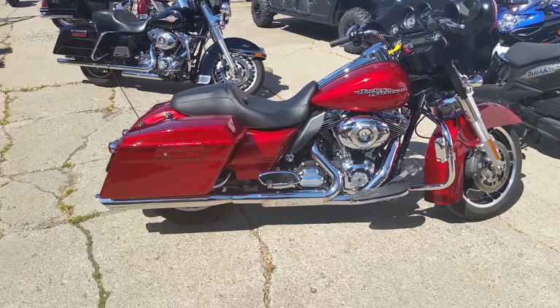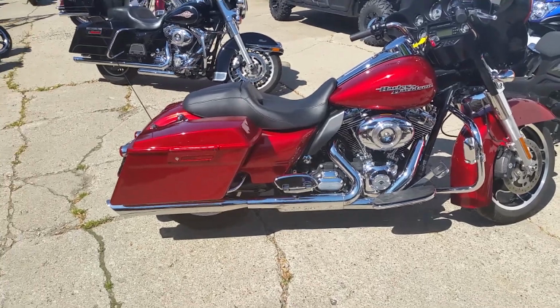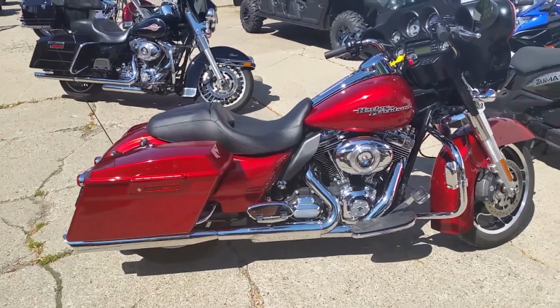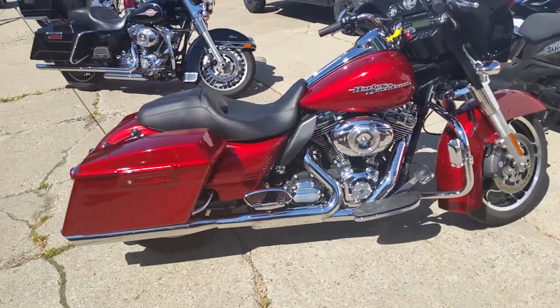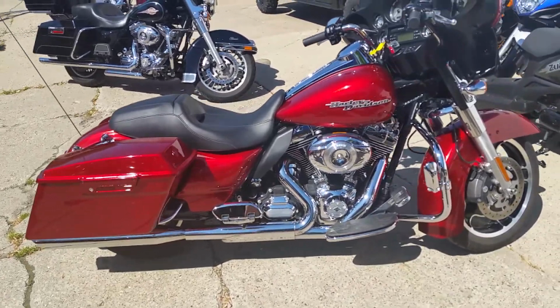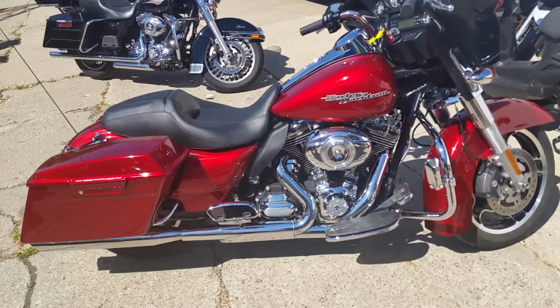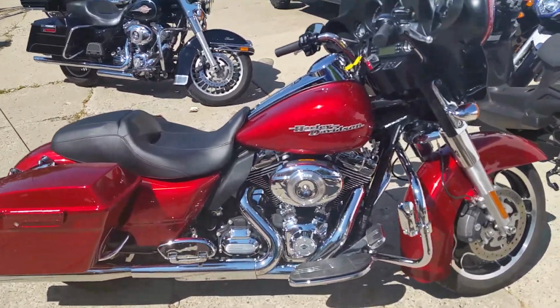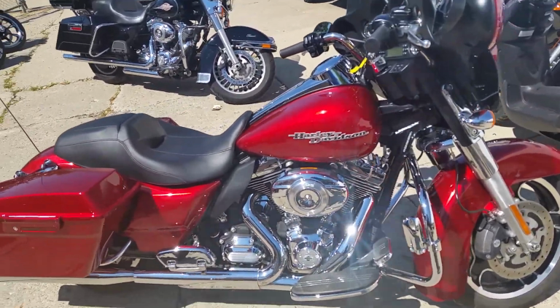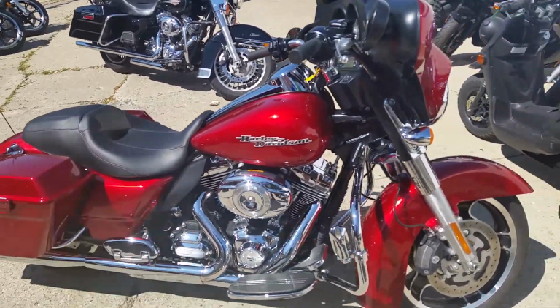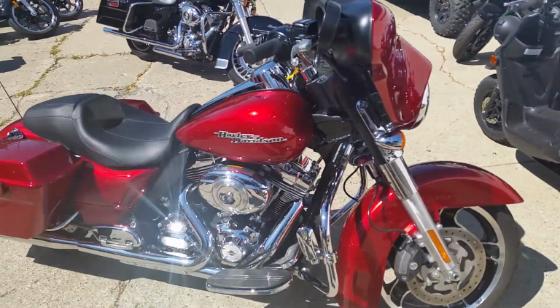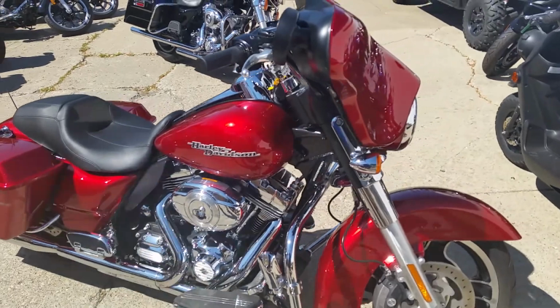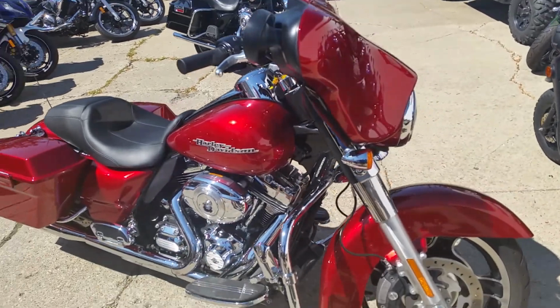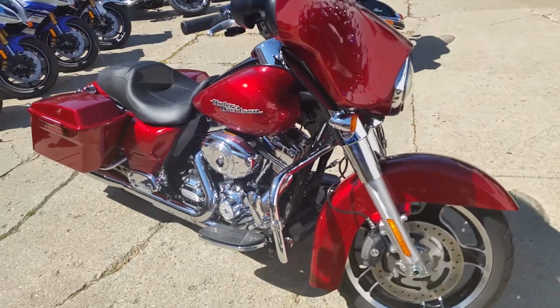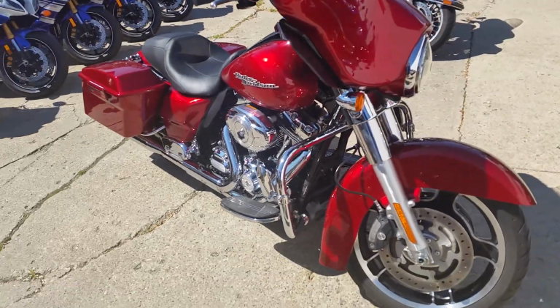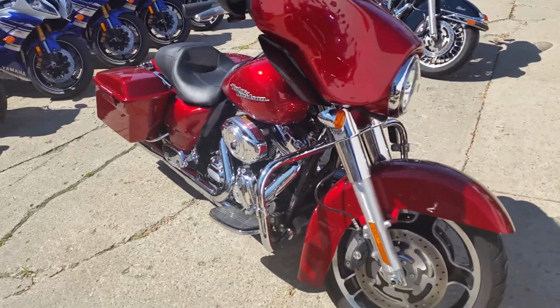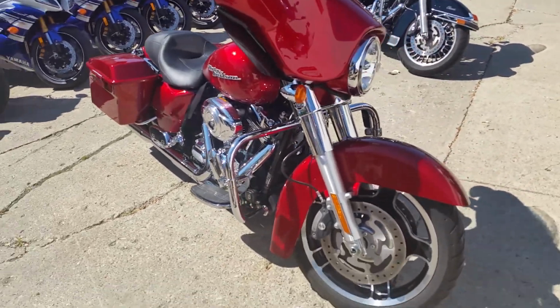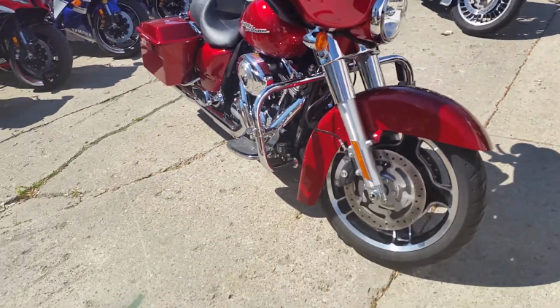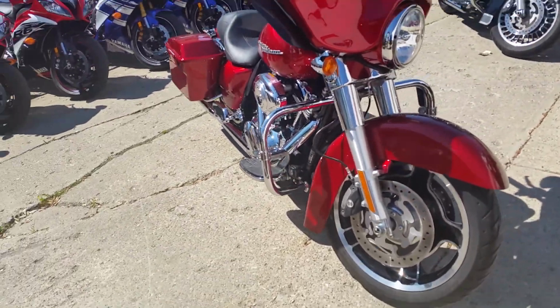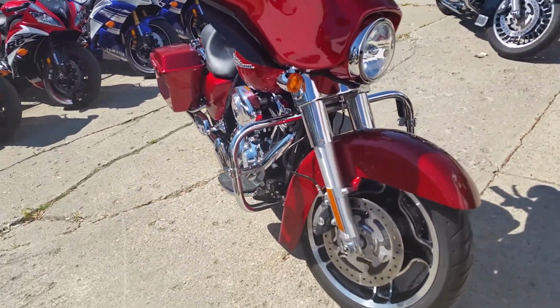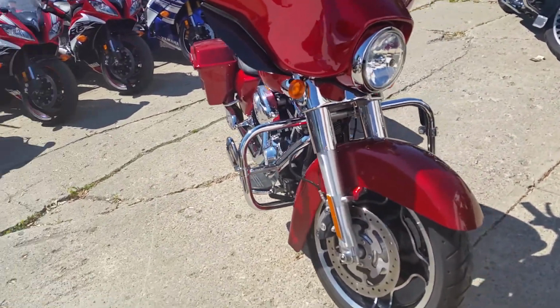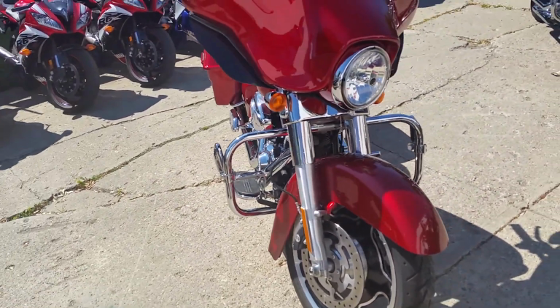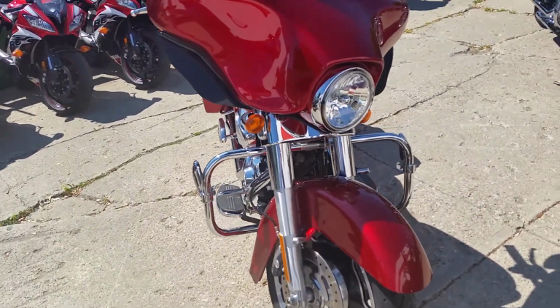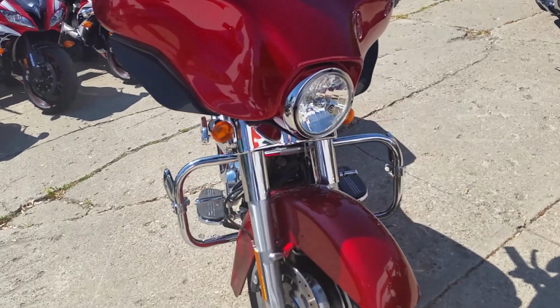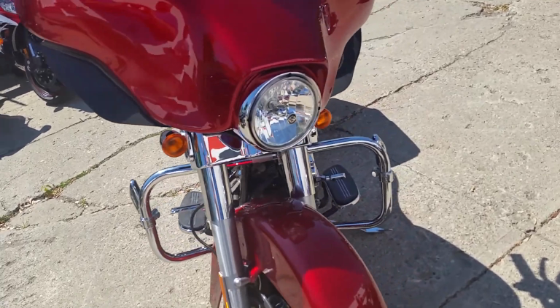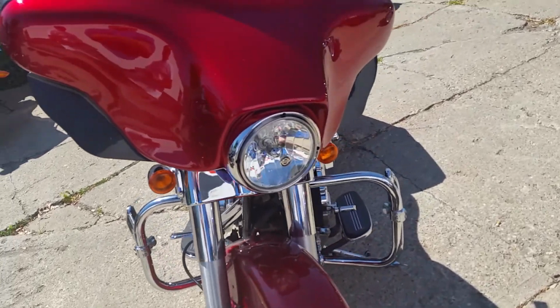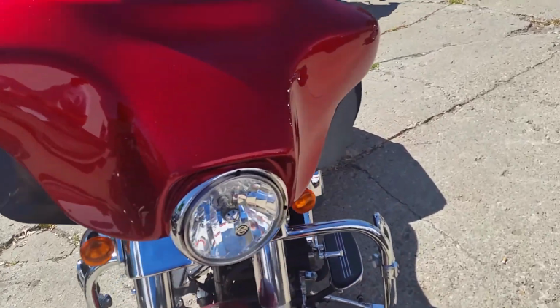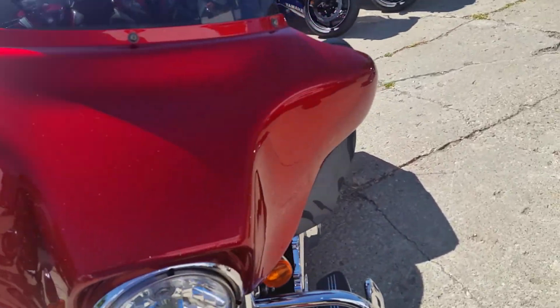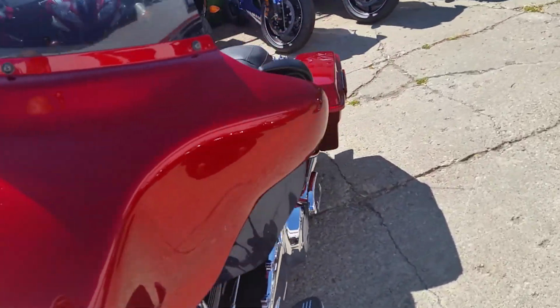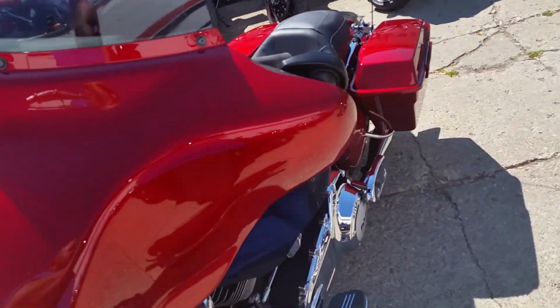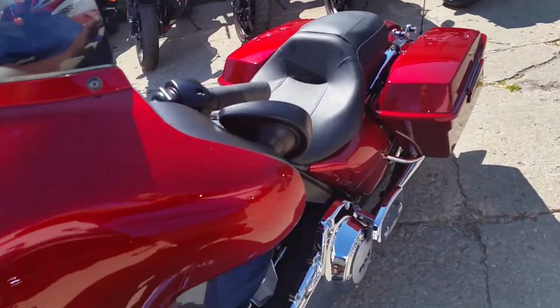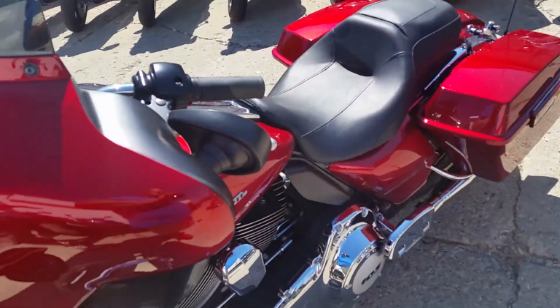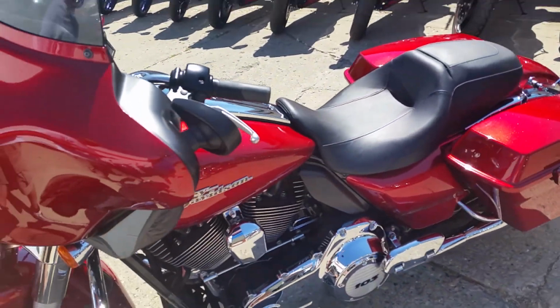Hey guys, Chad and Andrew here at Approval Power Sports. We're doing a video today on a 2012 Harley Street Glide. We got guaranteed financing on all of our Harleys. All it takes is a paycheck stub, a little bit of work on the time, and some money down. Guaranteed financing.